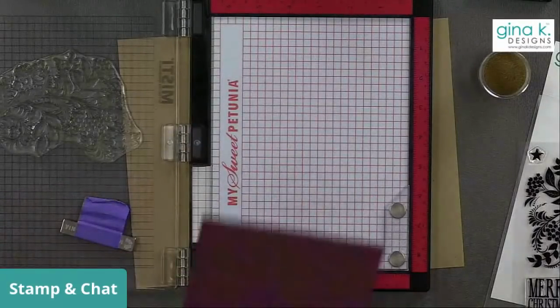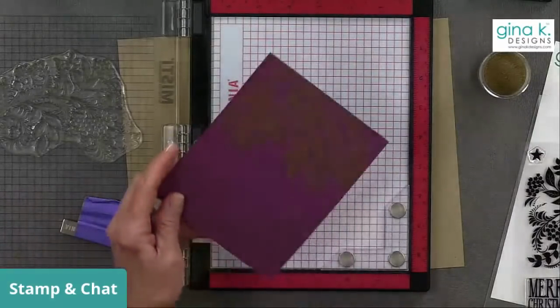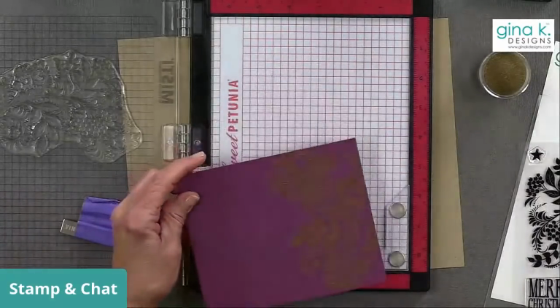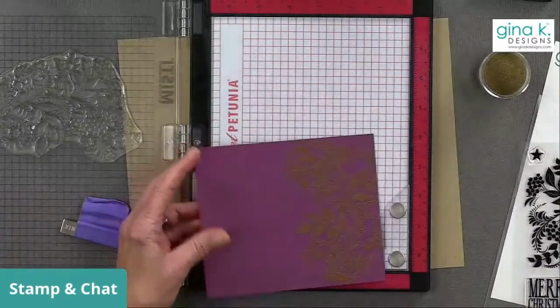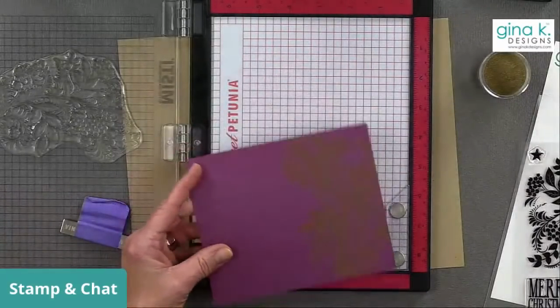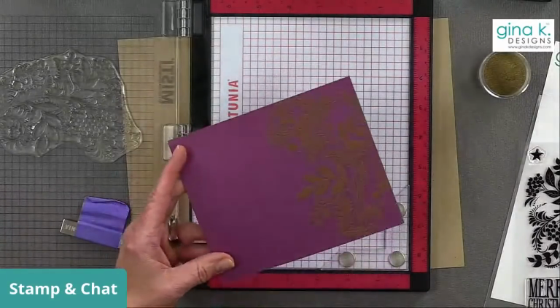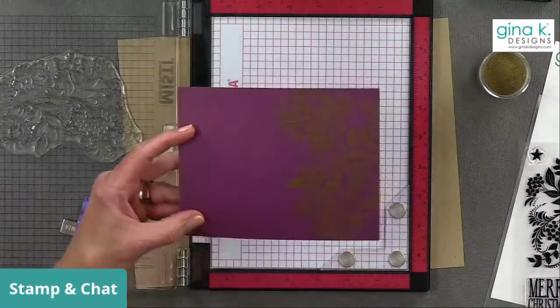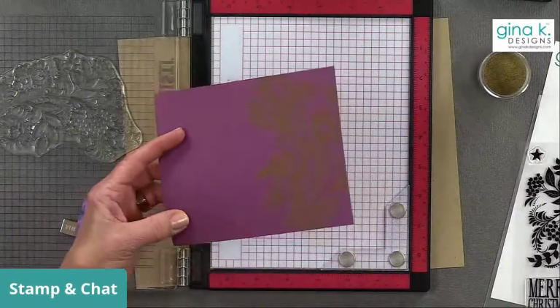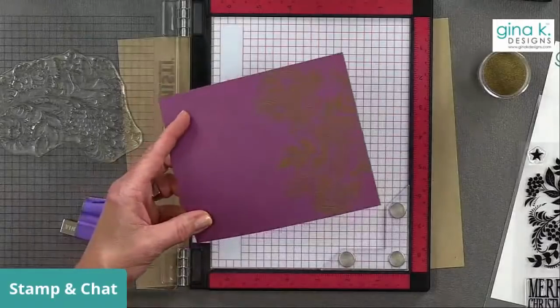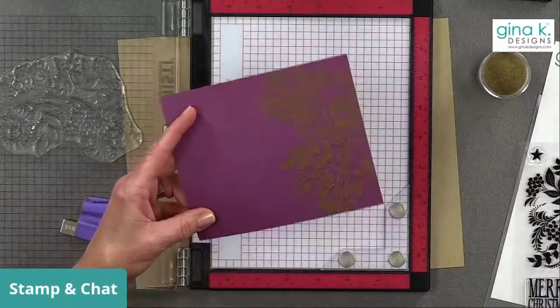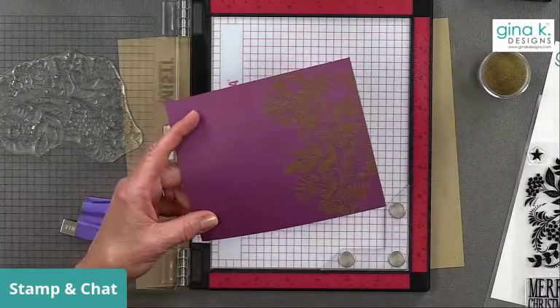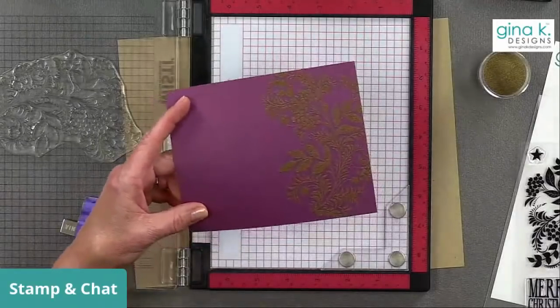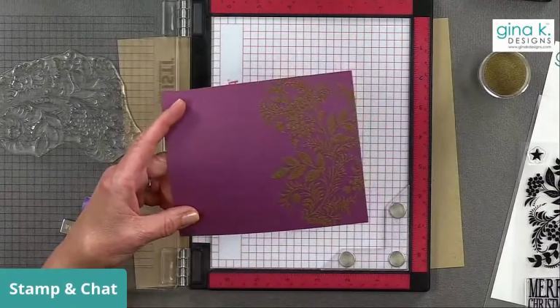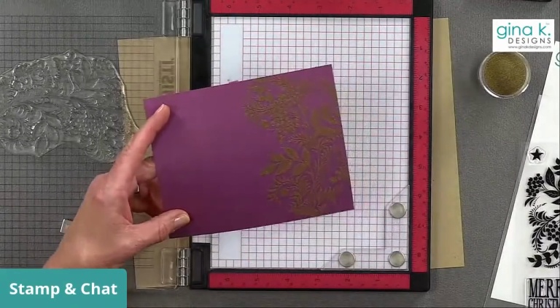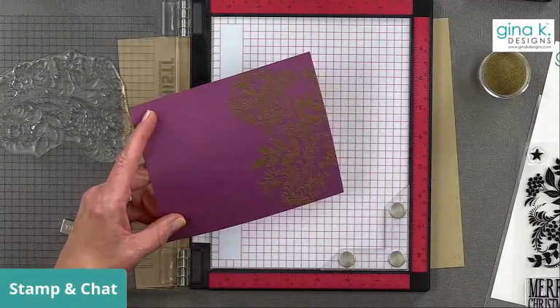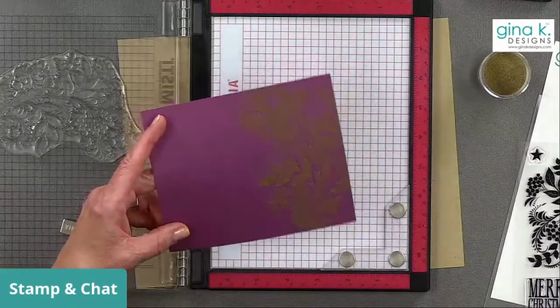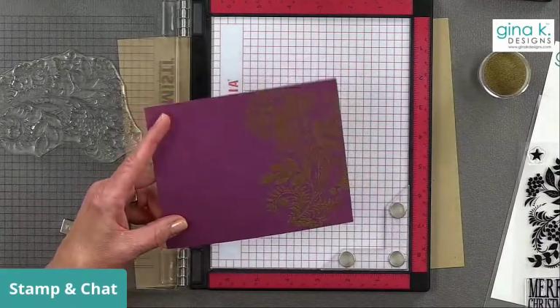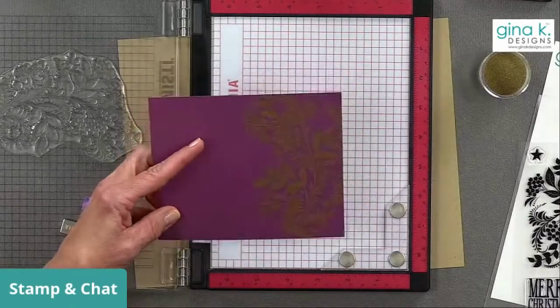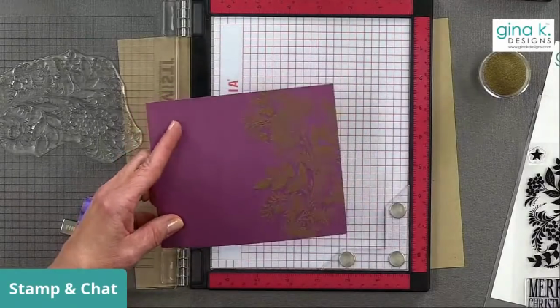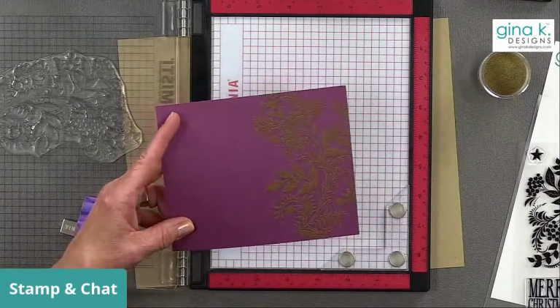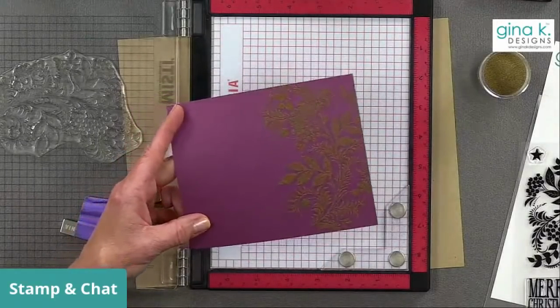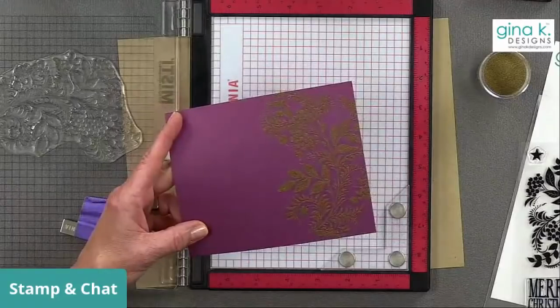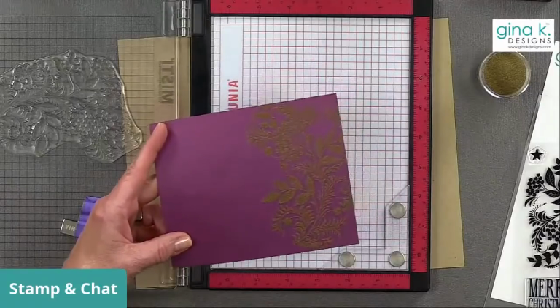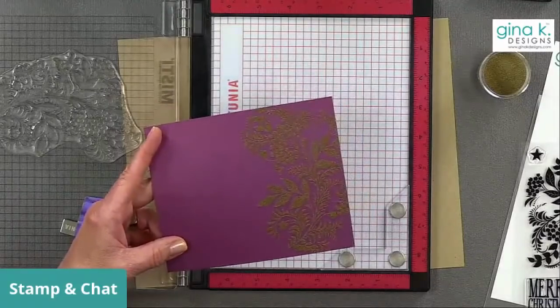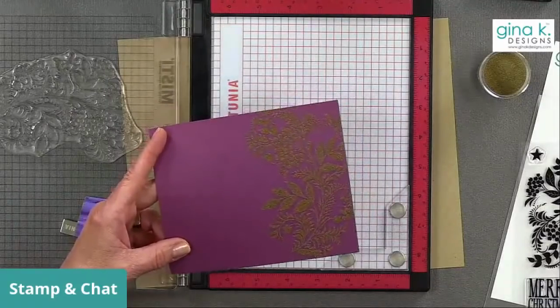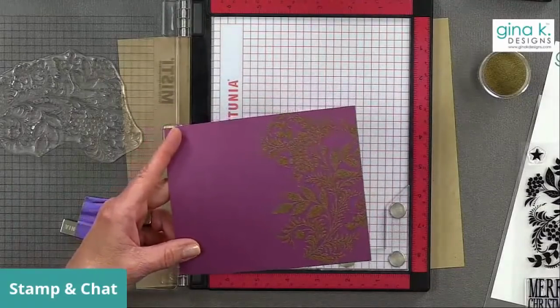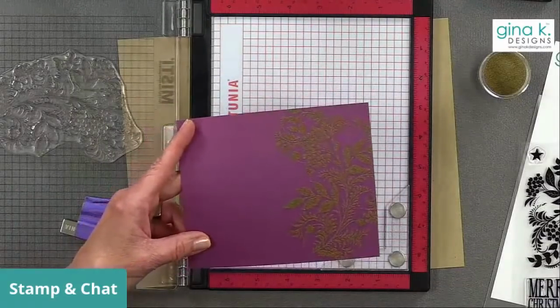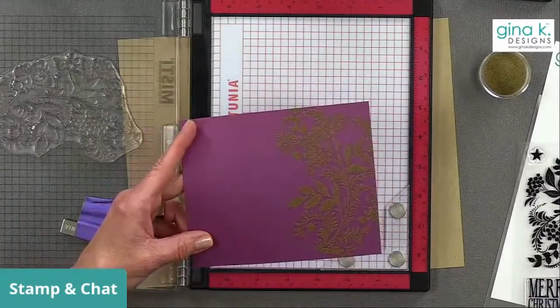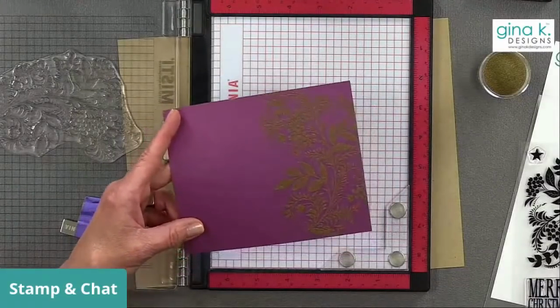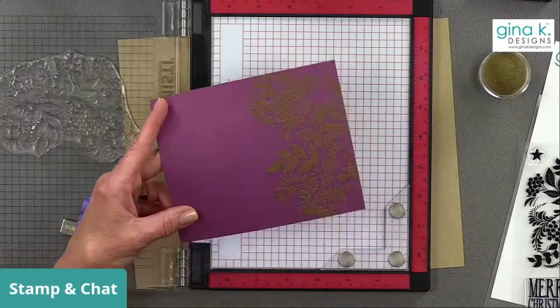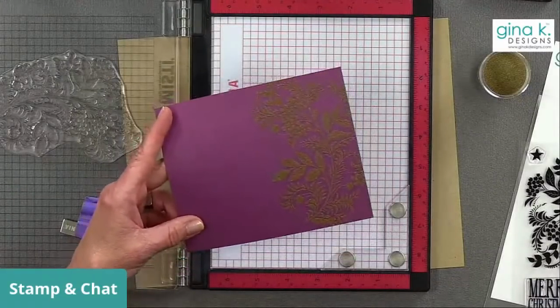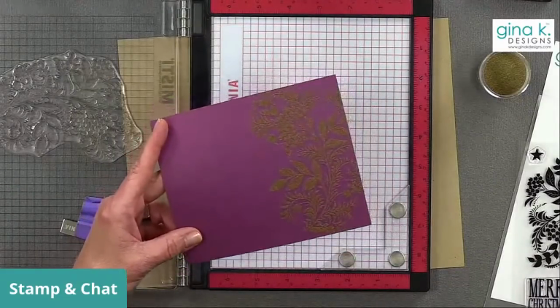So I'm going to emboss this. I love the idea of gold on this plum — I think that is a really pretty combination for the holidays.